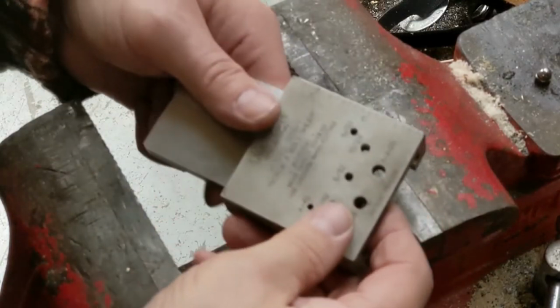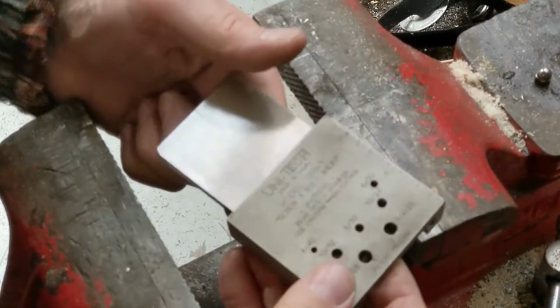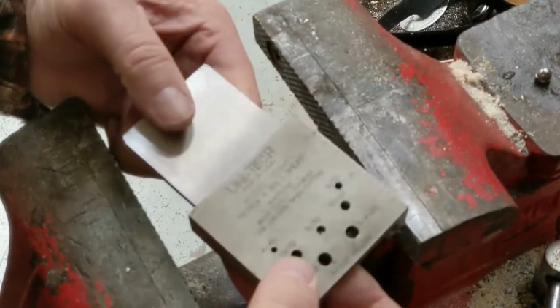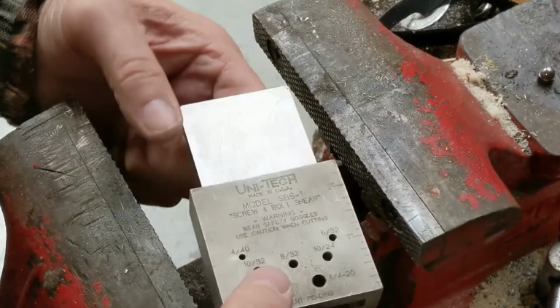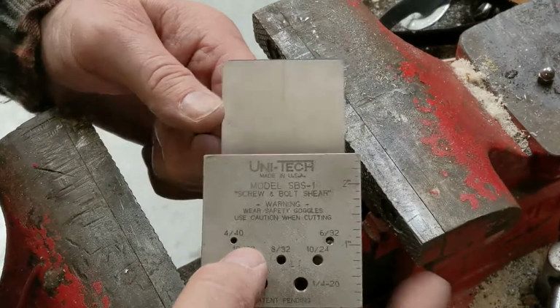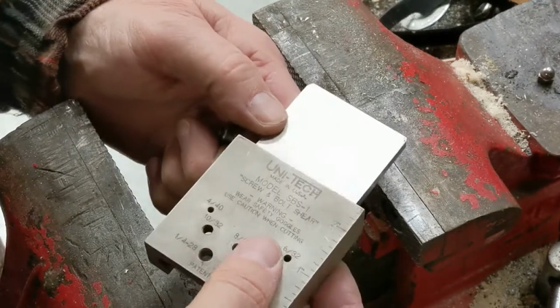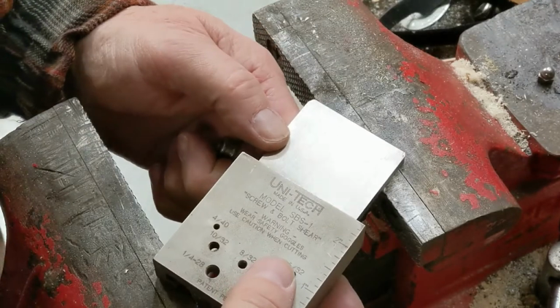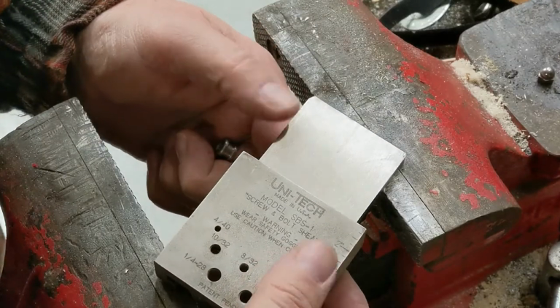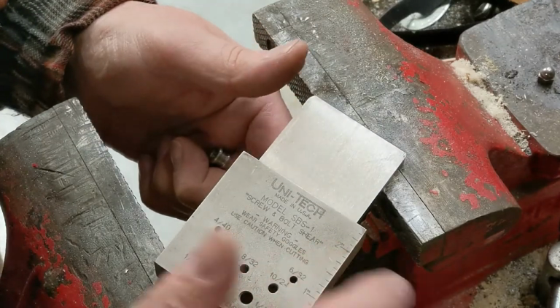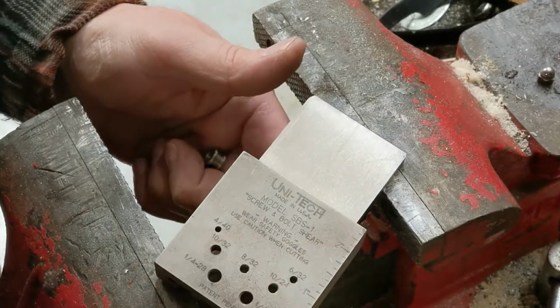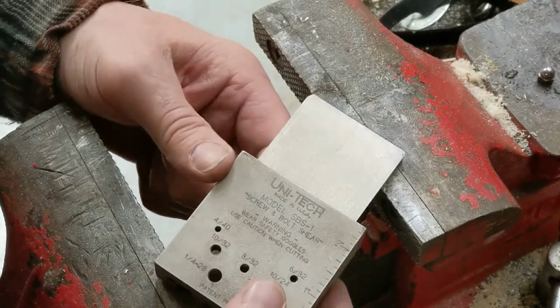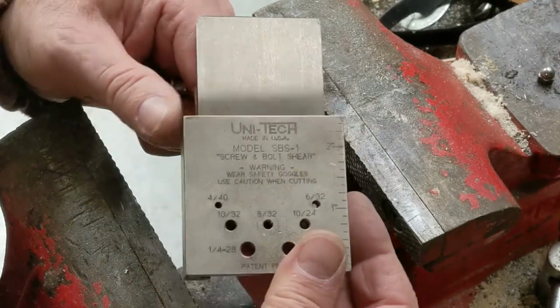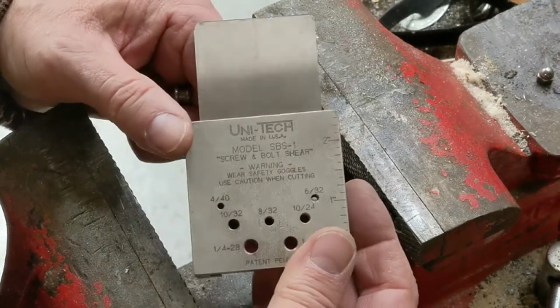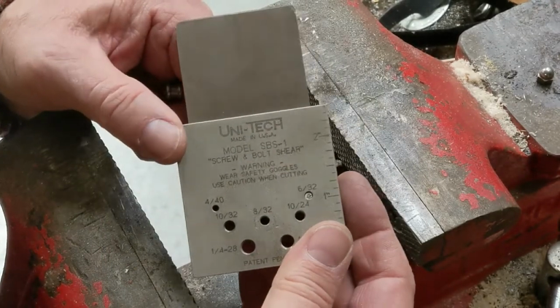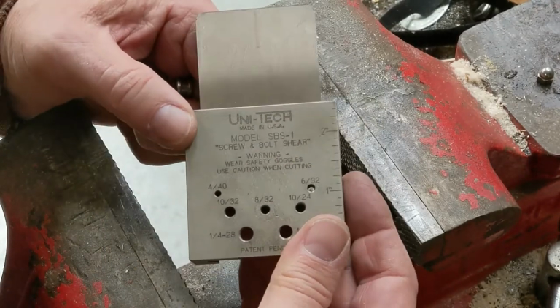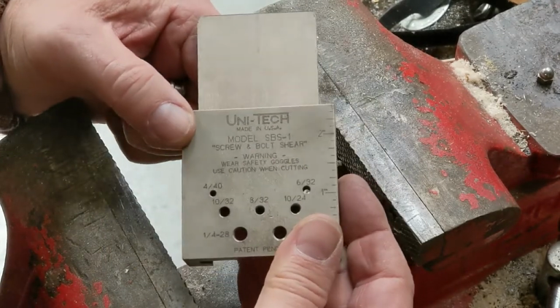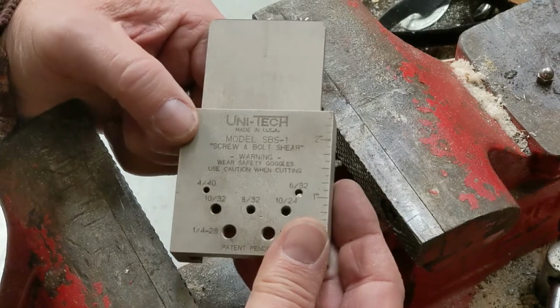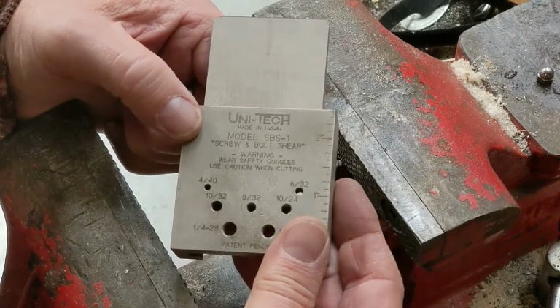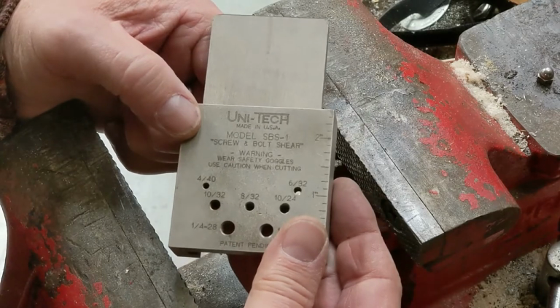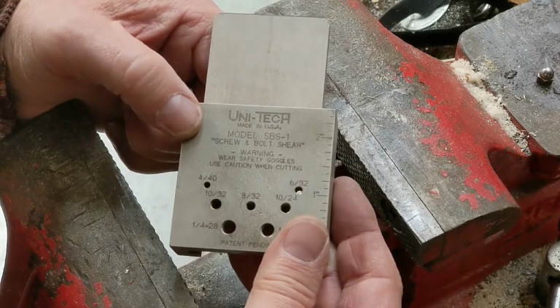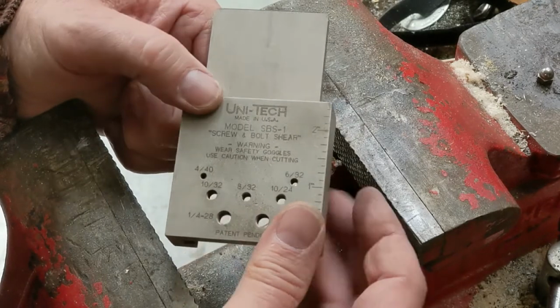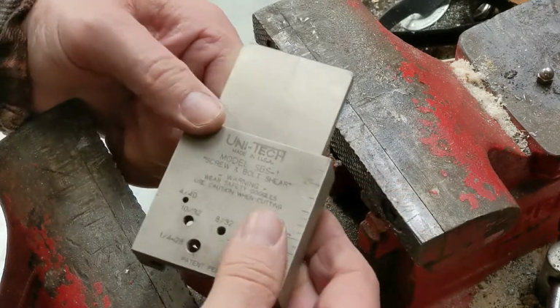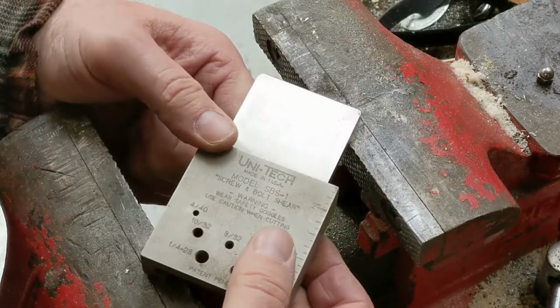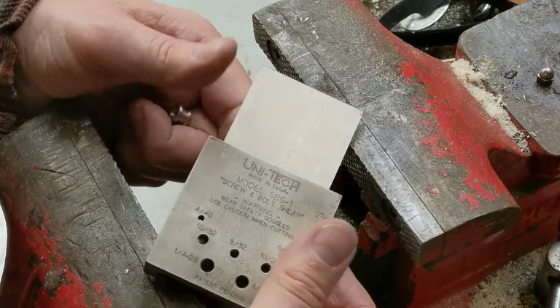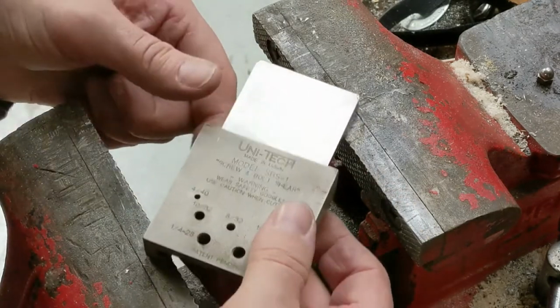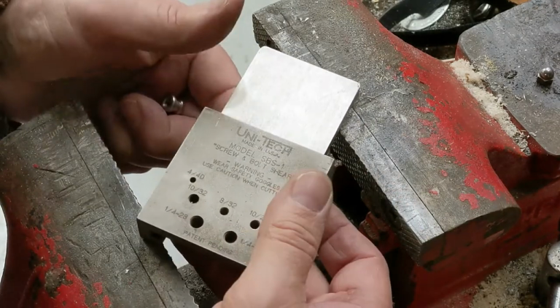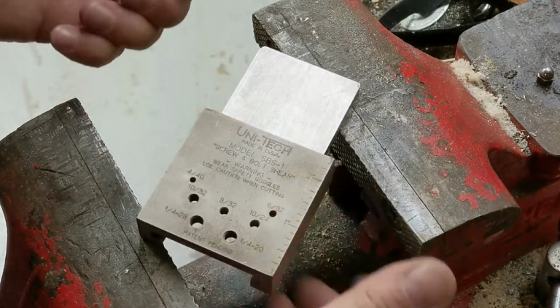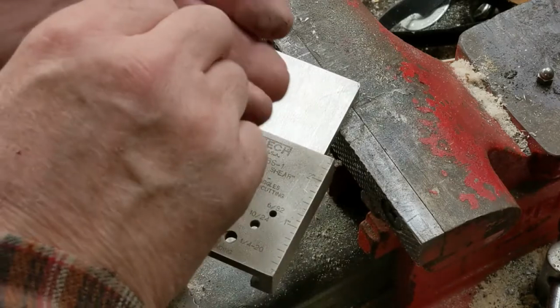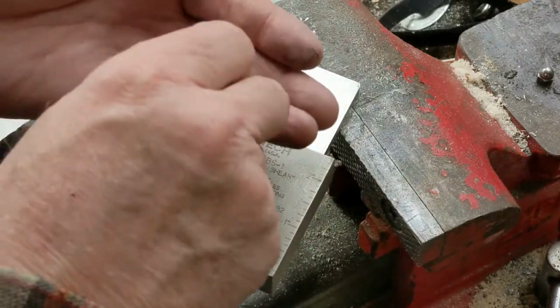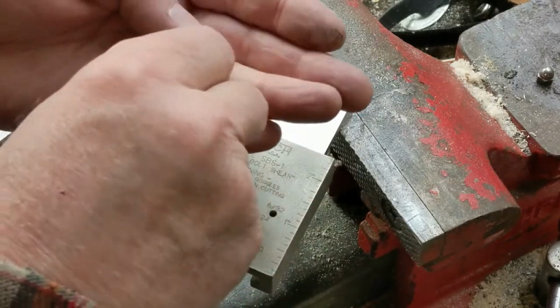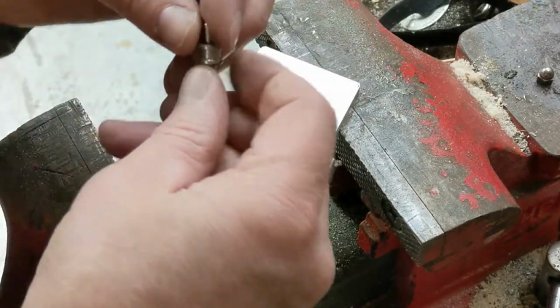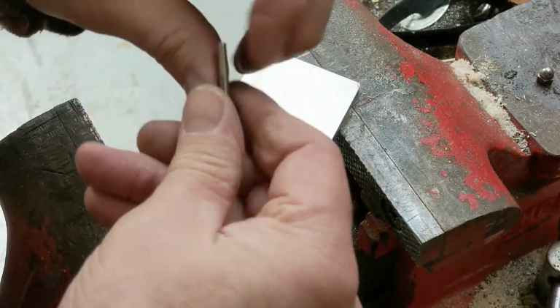I need to cut a screw to the proper length. I'm going to use this thing here. It's called the UNITEC model SBS-1 screw bolt shear, and it's pretty easy to use.